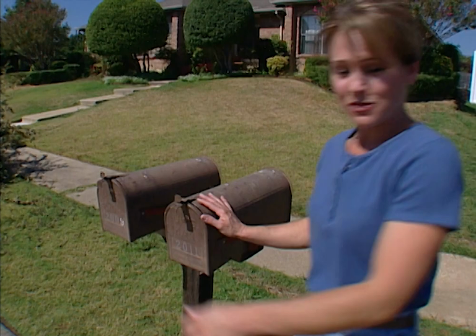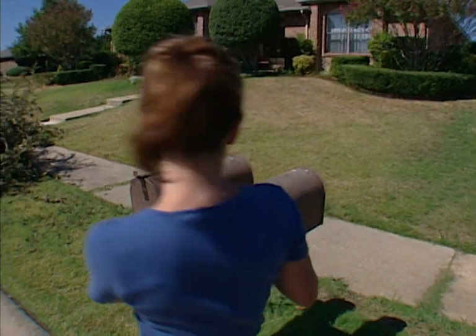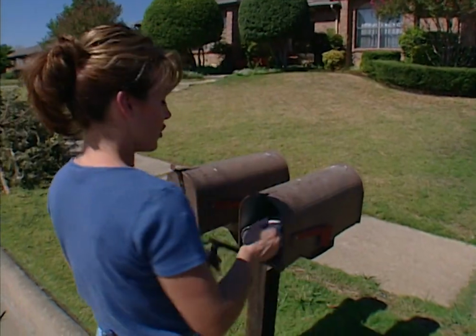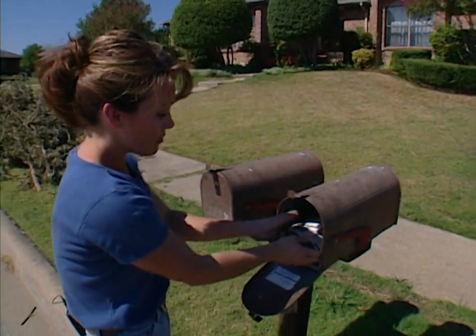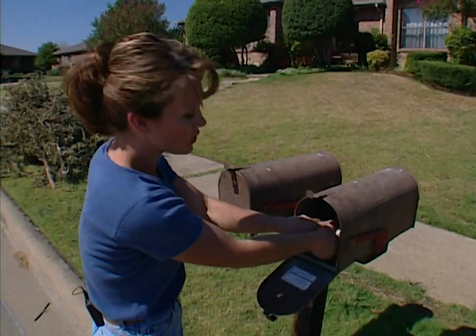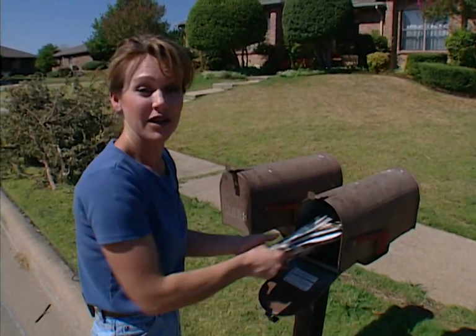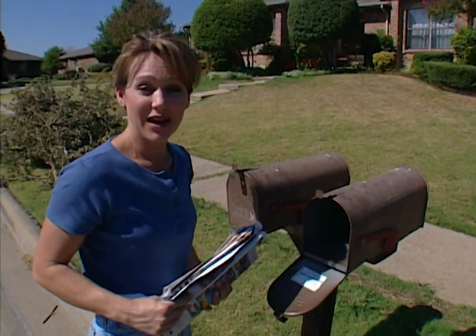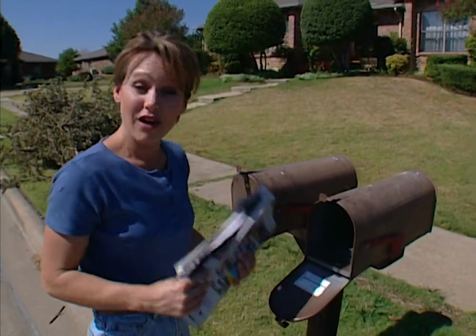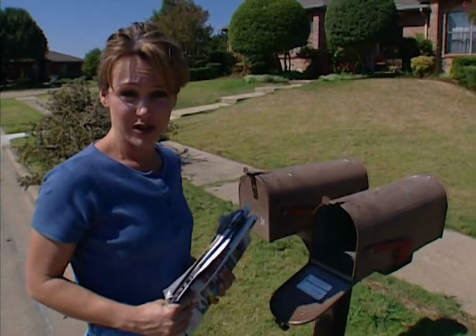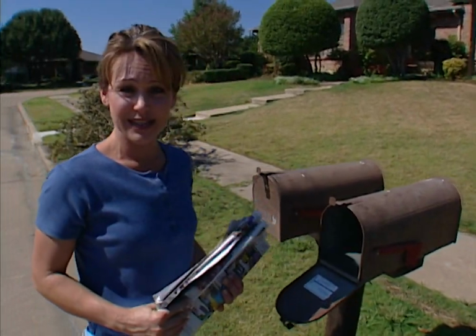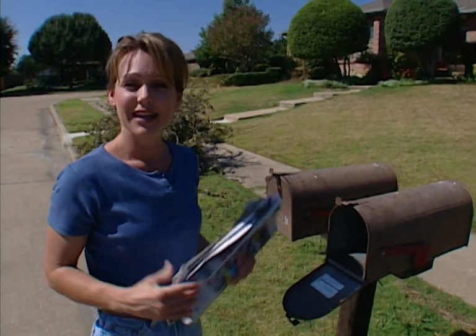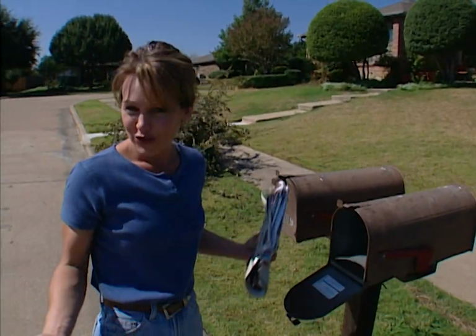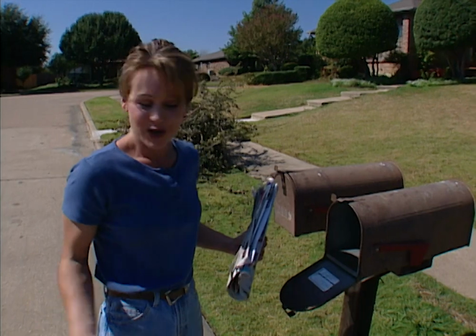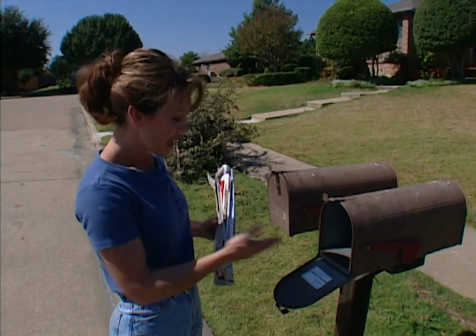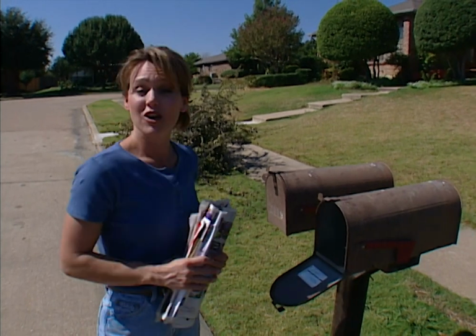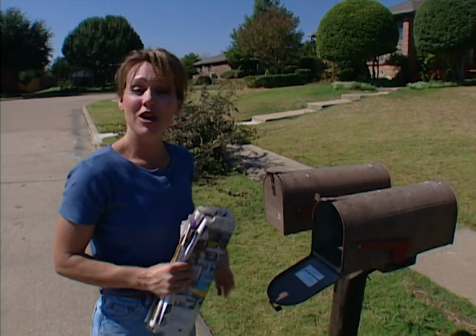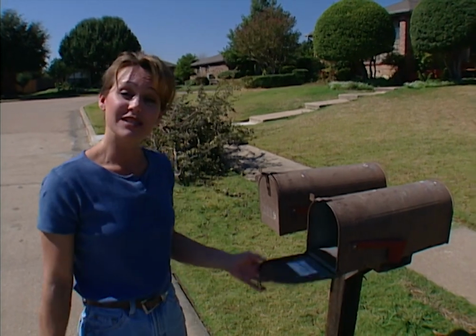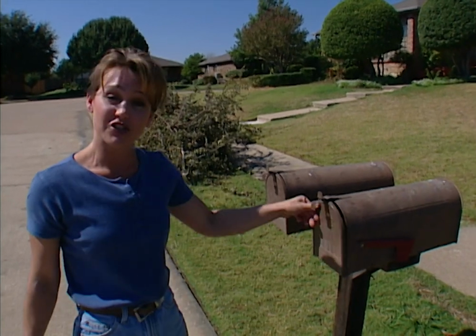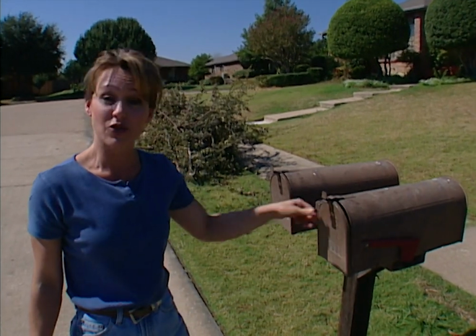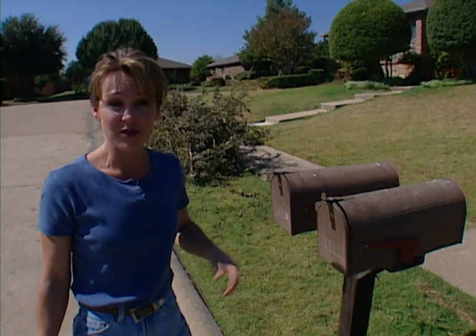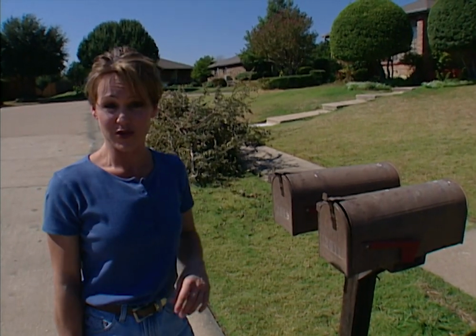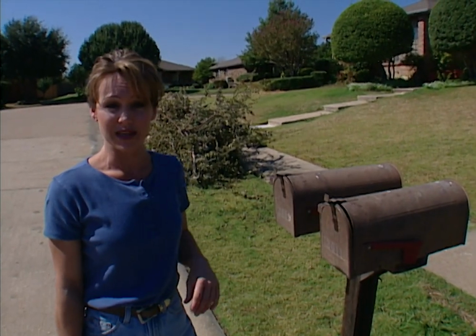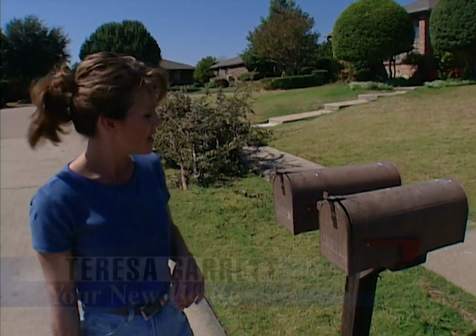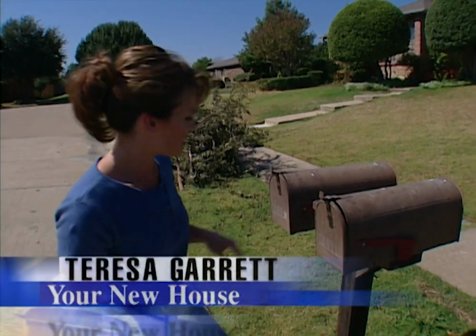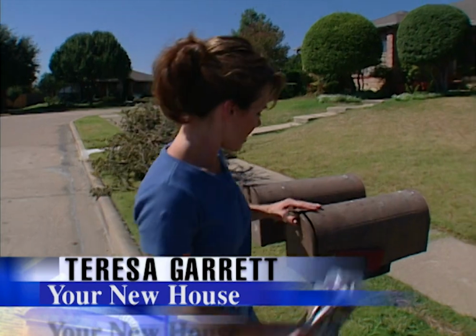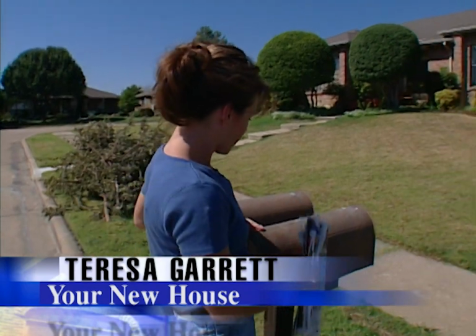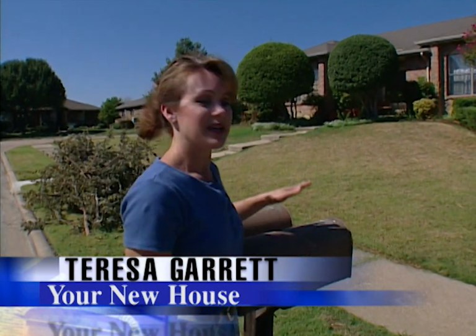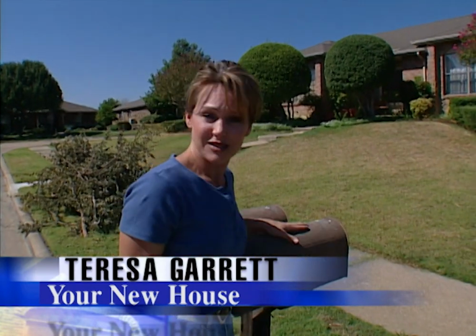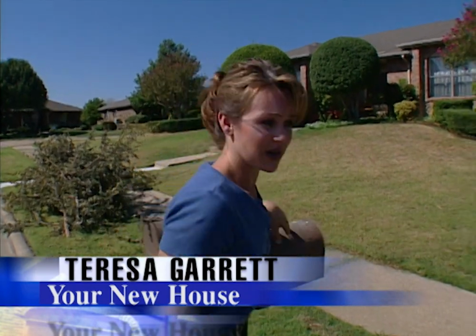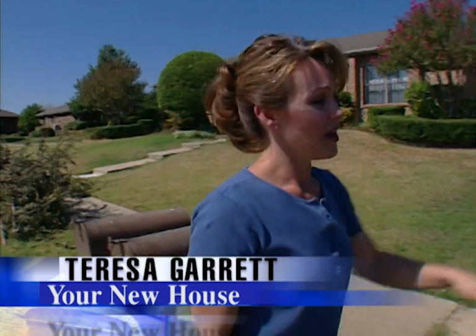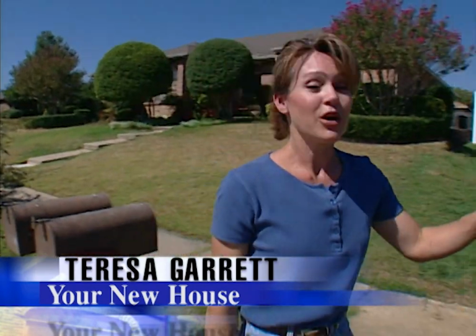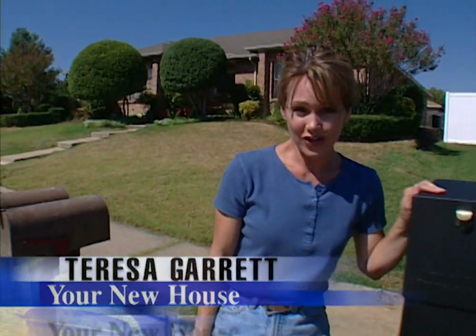Most mailboxes do a good job of holding your mail, but they're not very good at protecting it. If you're not home, anyone can open your mailbox and take out checks or other important correspondence. So today, we're going to replace this mailbox with a postal vault.